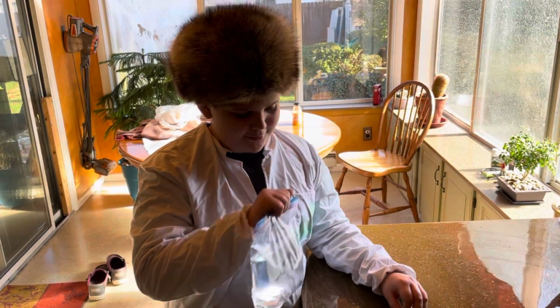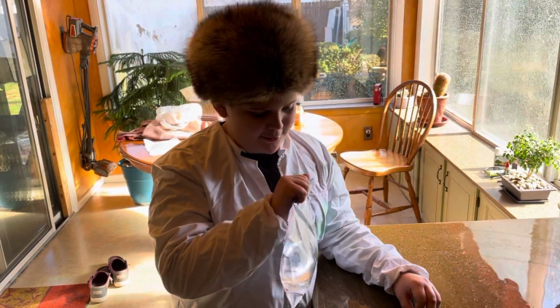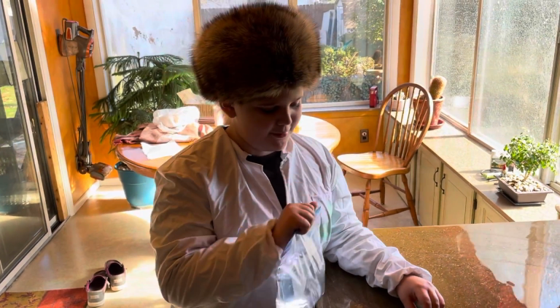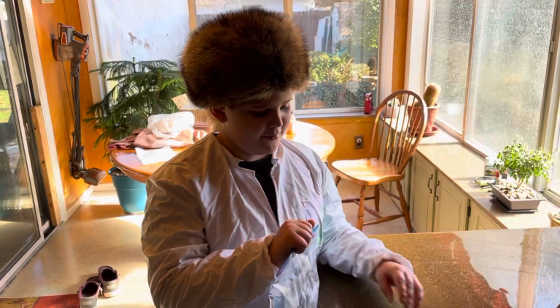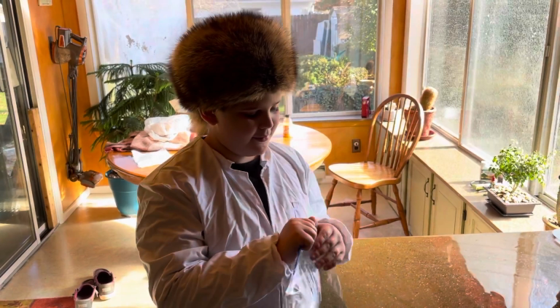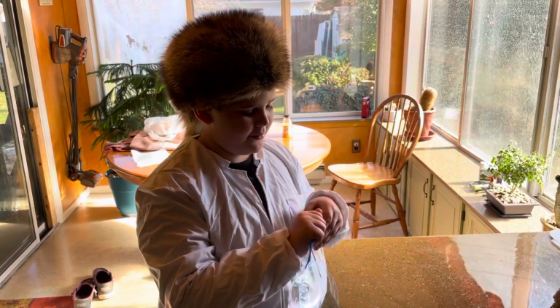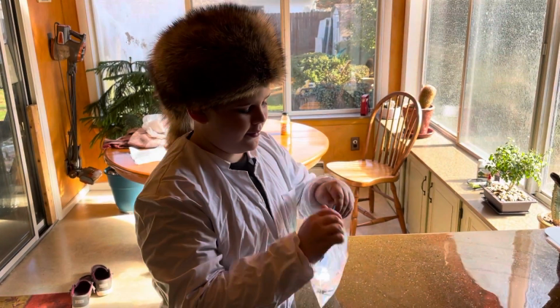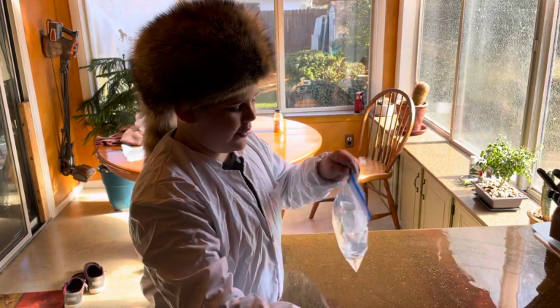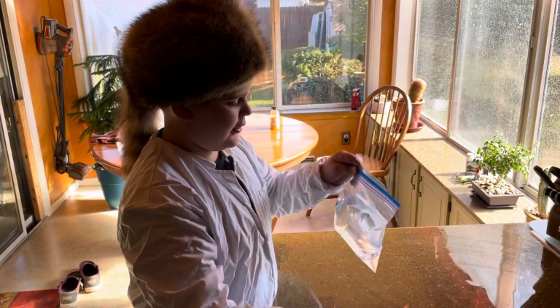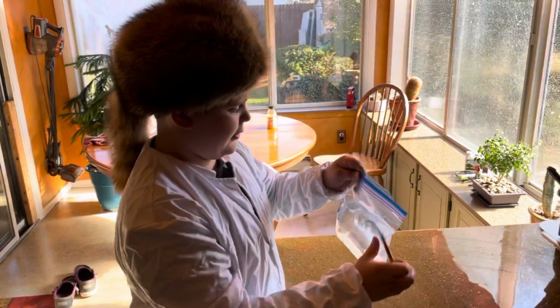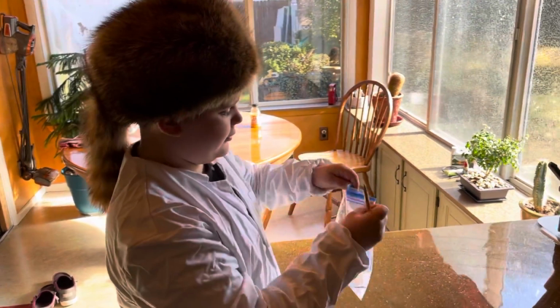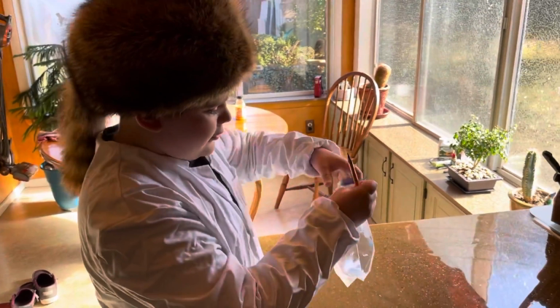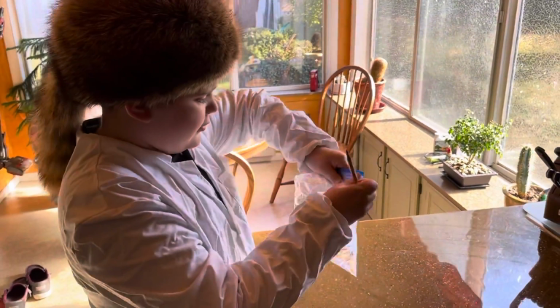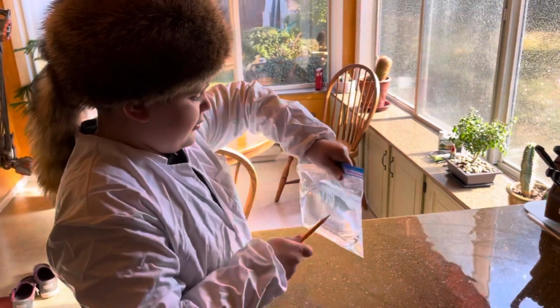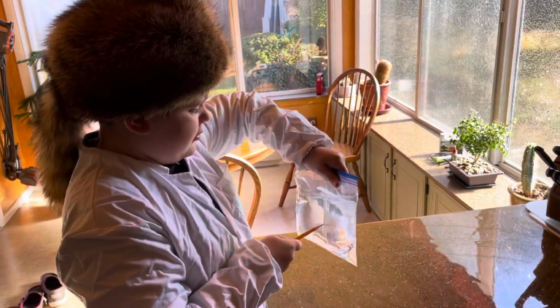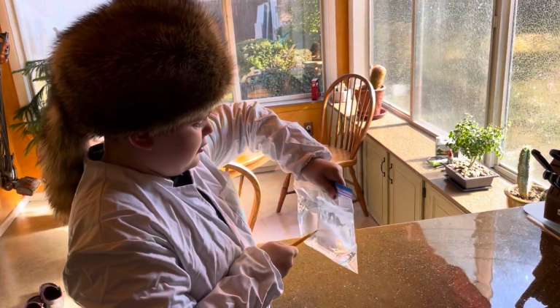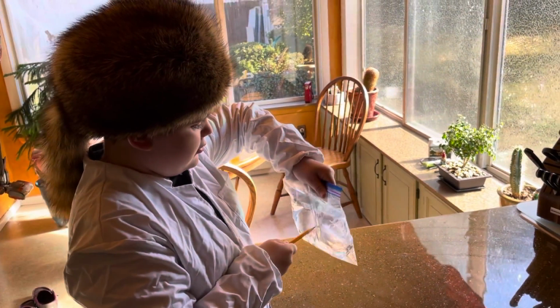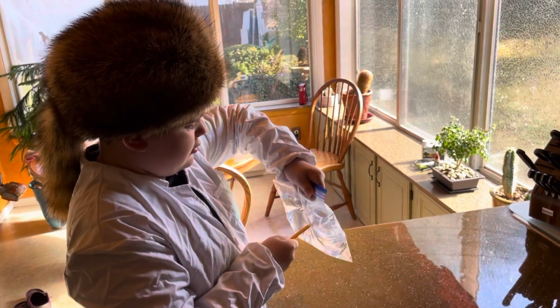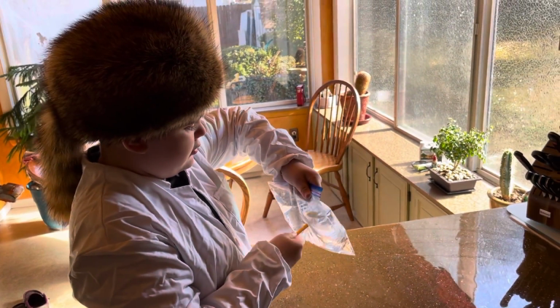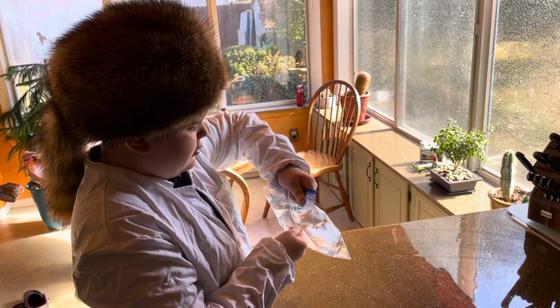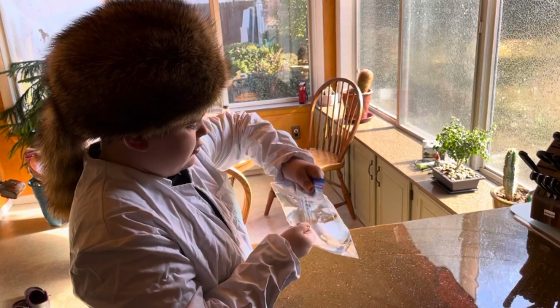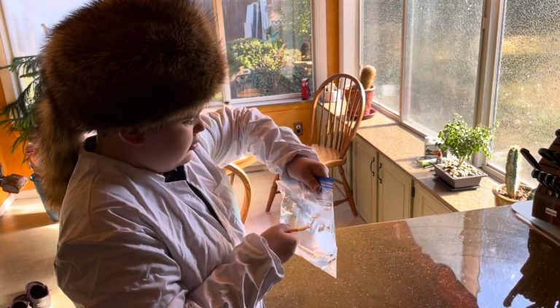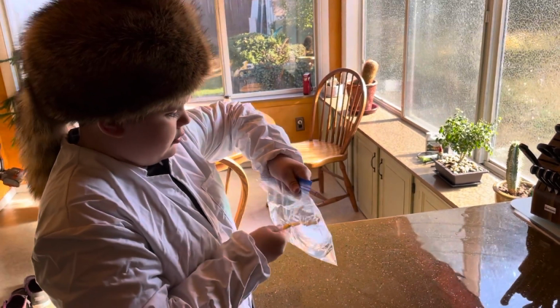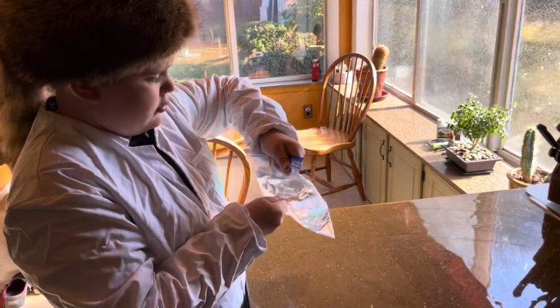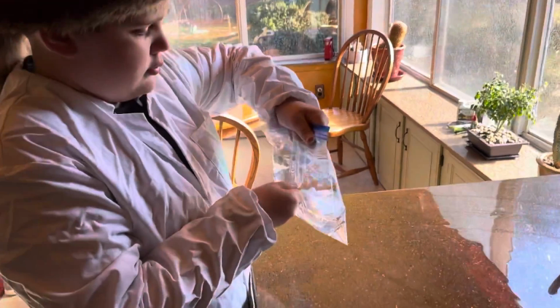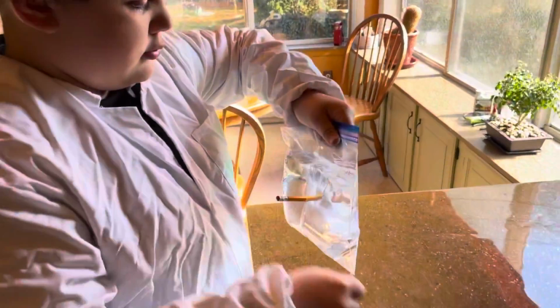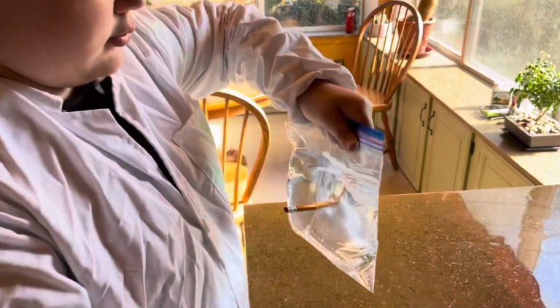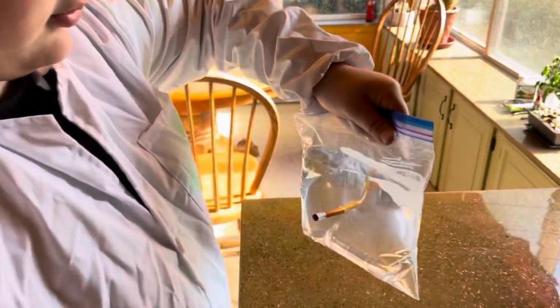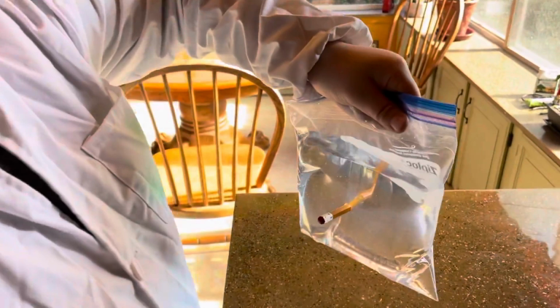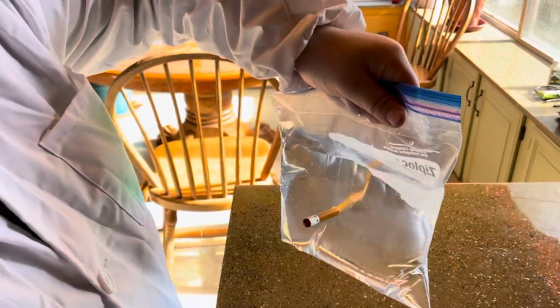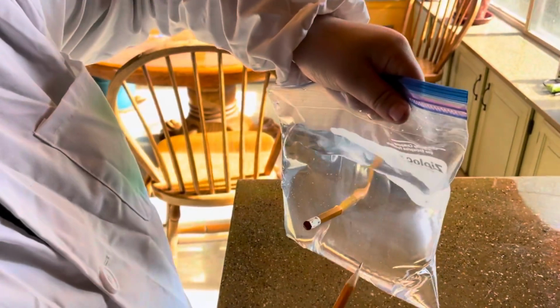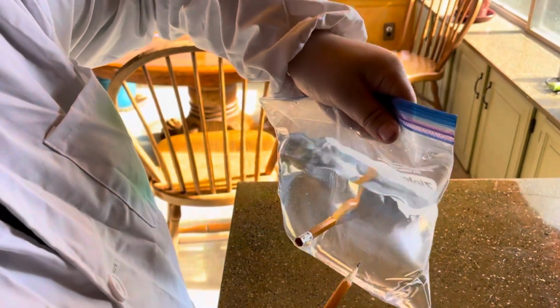Are you ready? Are you going to show us how it's done? Hey, I don't see any water coming through there.